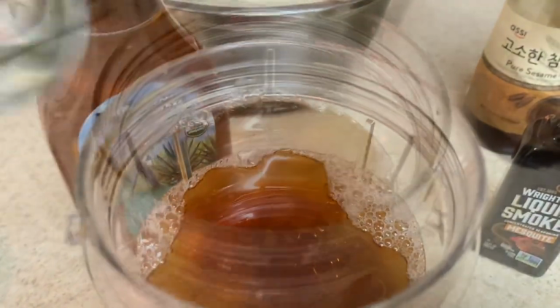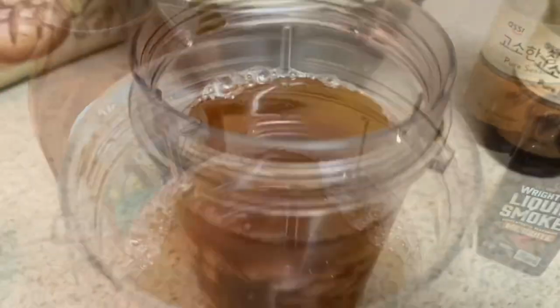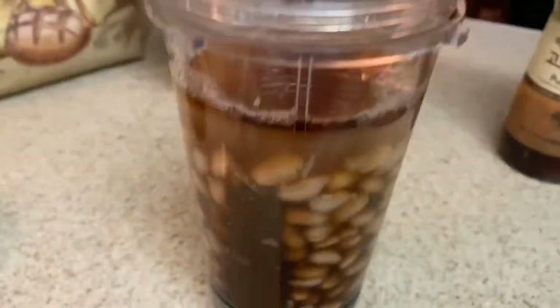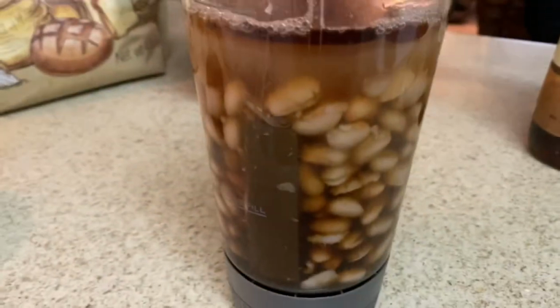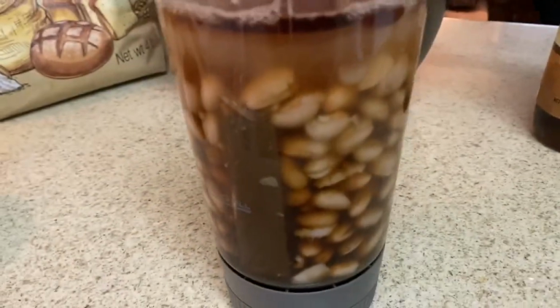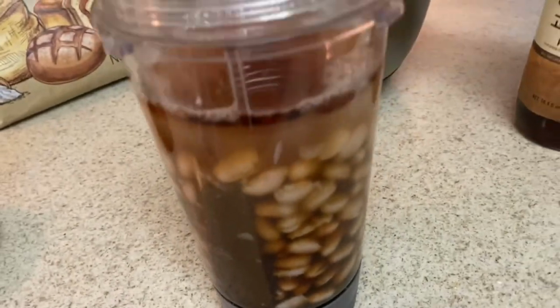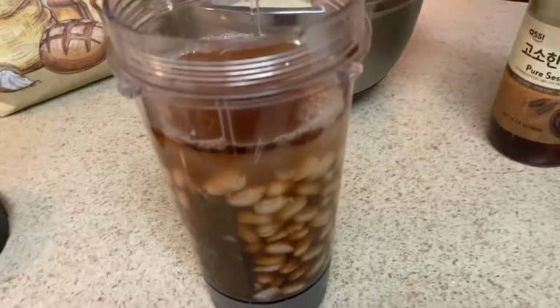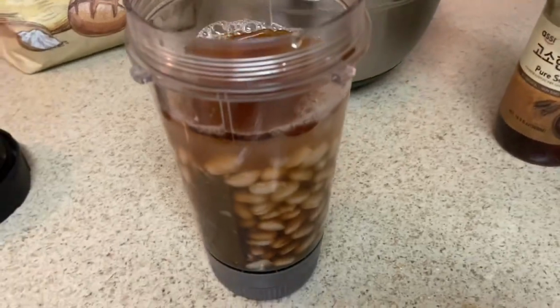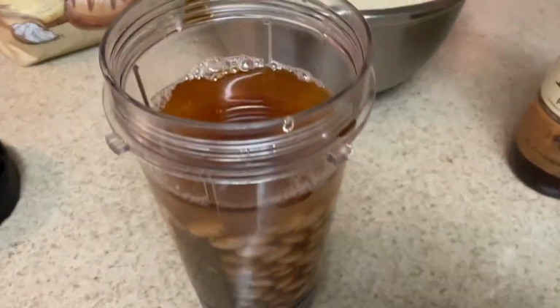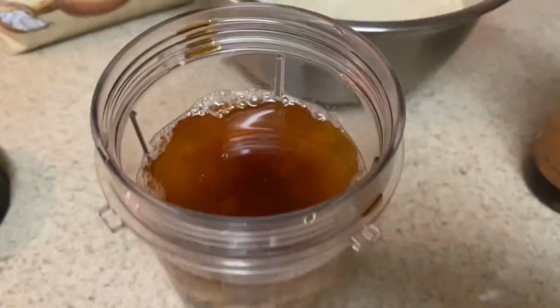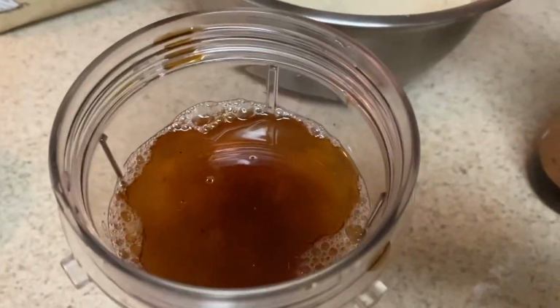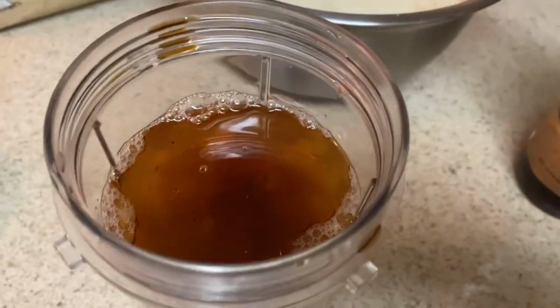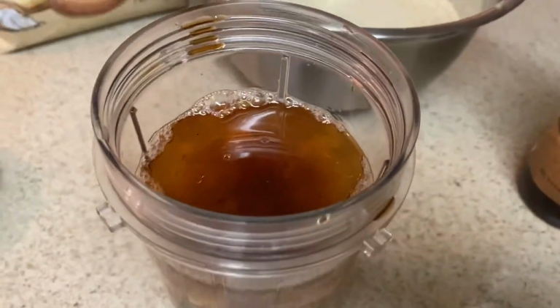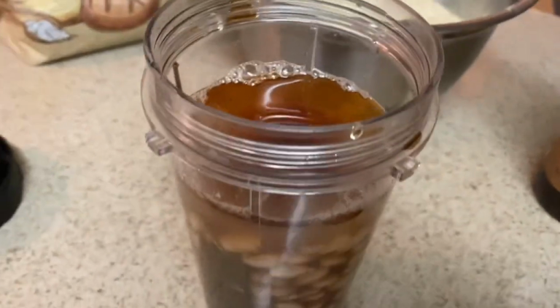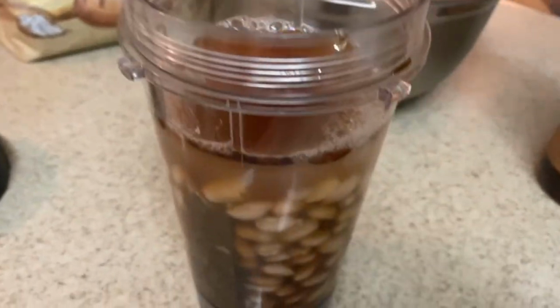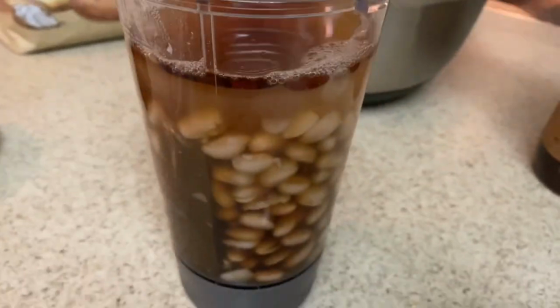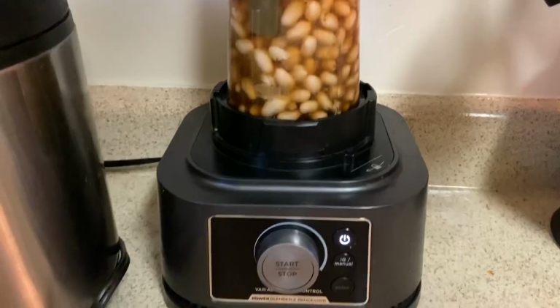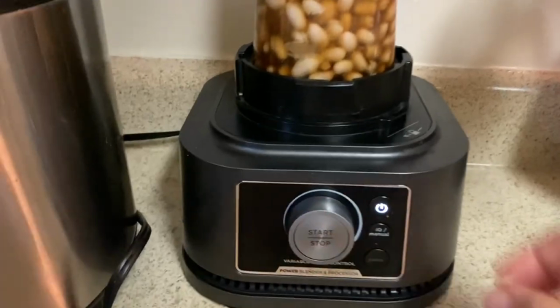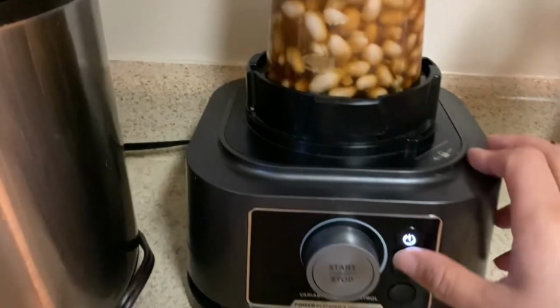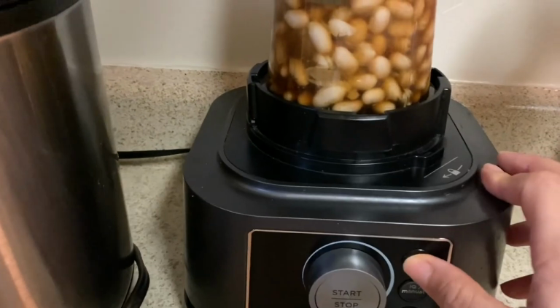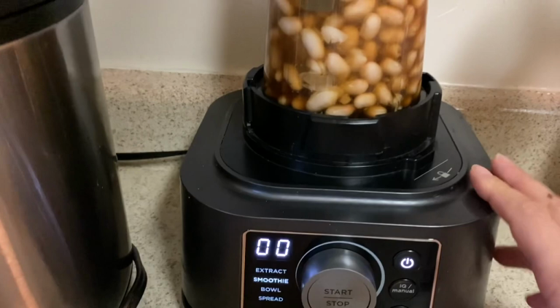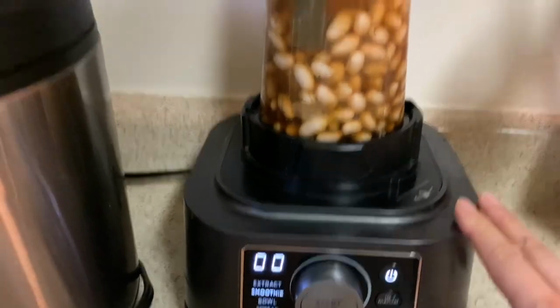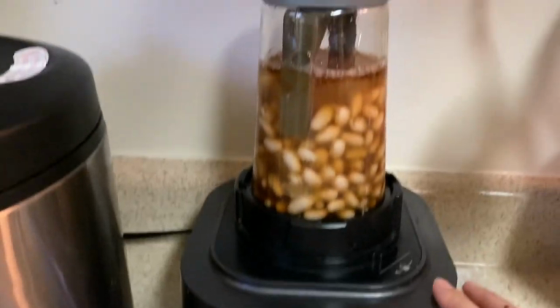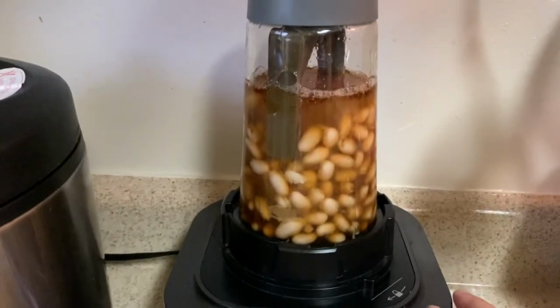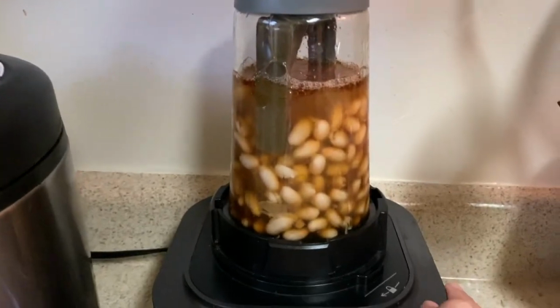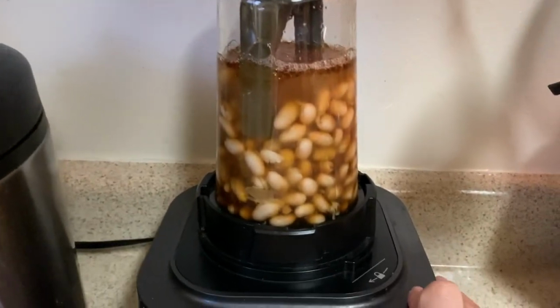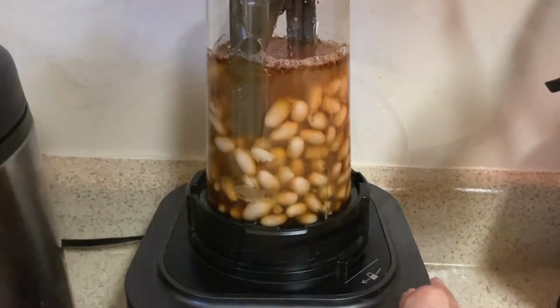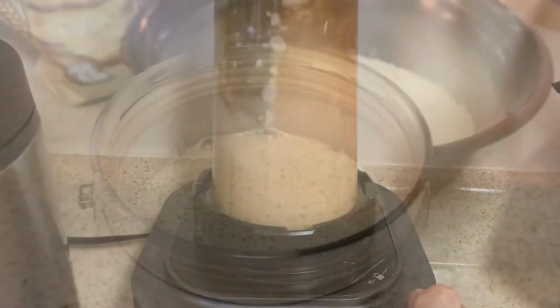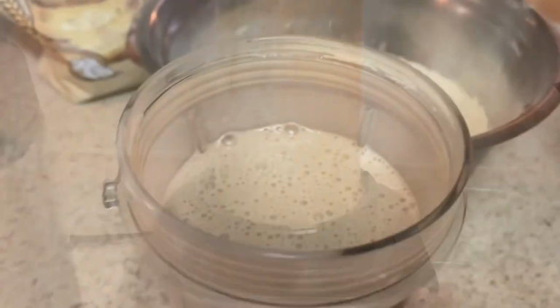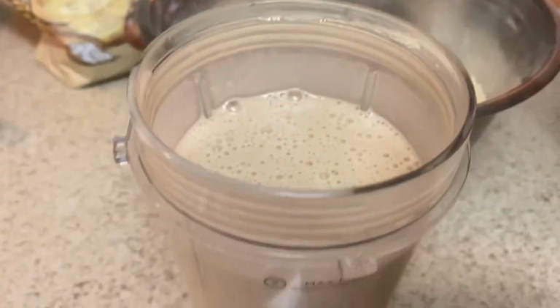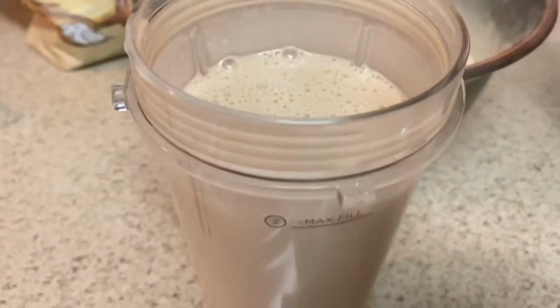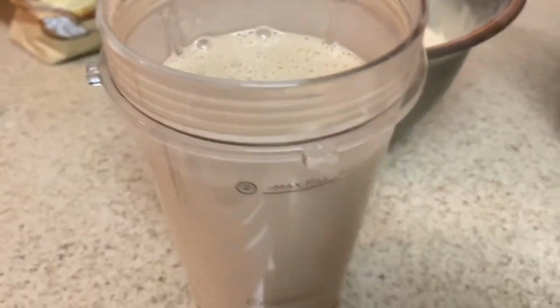Blend all the wet ingredients in a blender until nice and smooth. Then we're going to mix the wet and dry ingredients together.